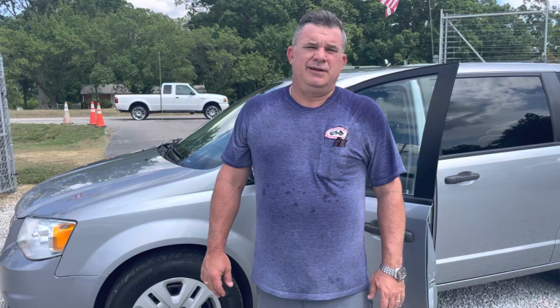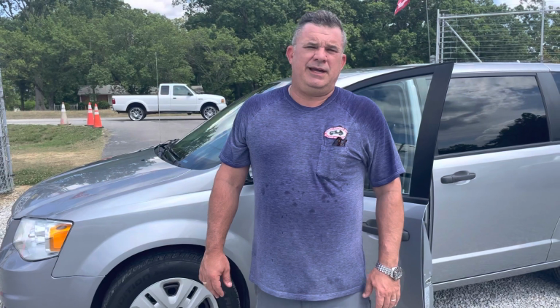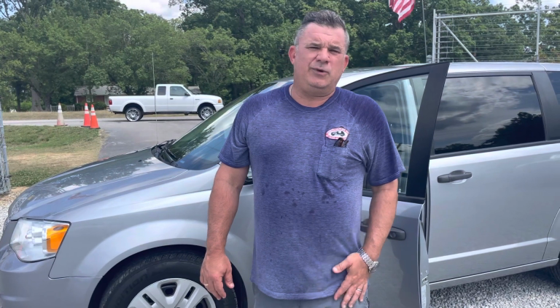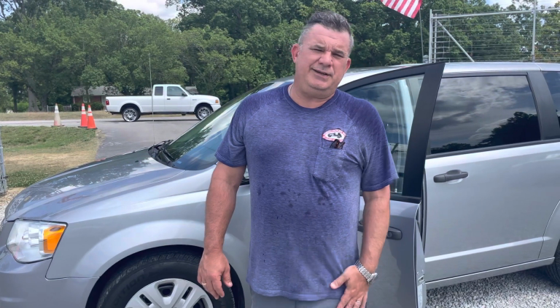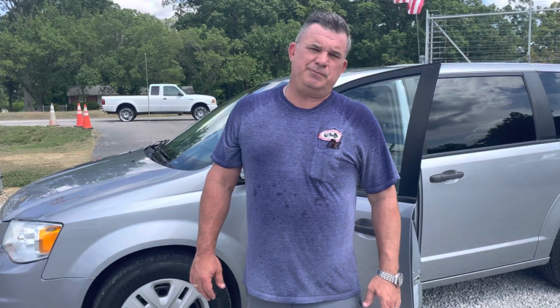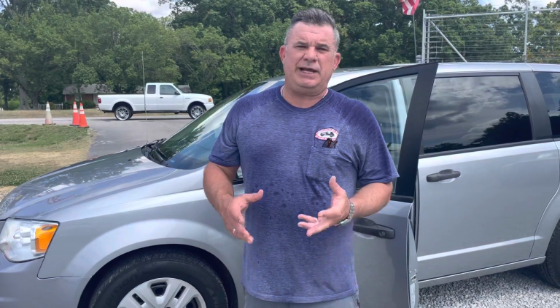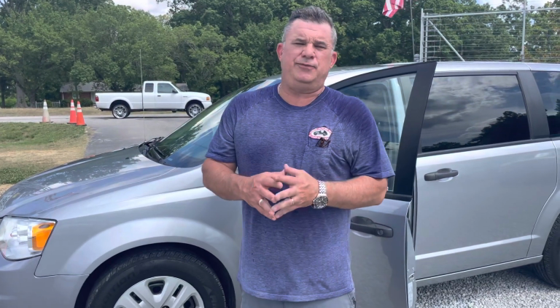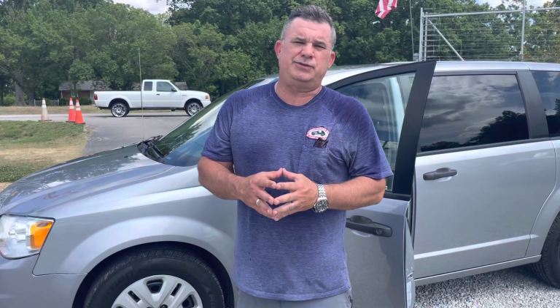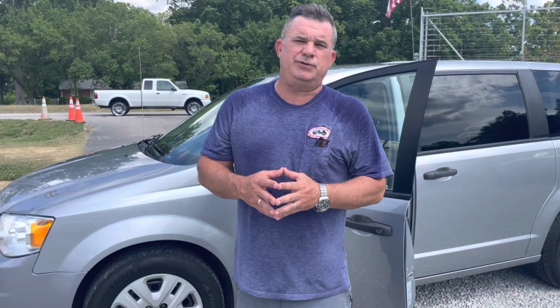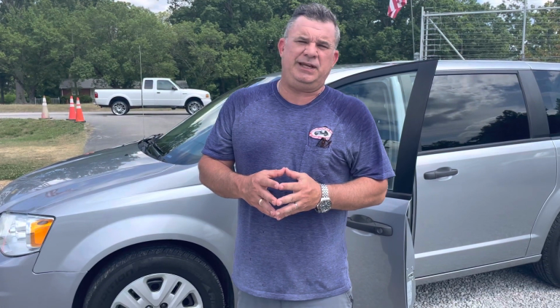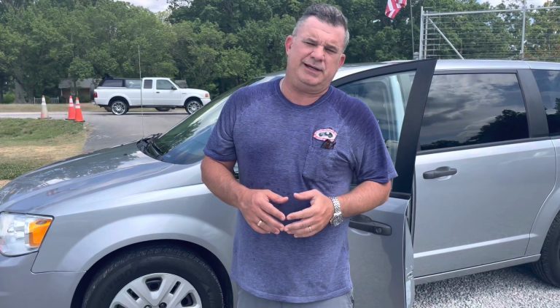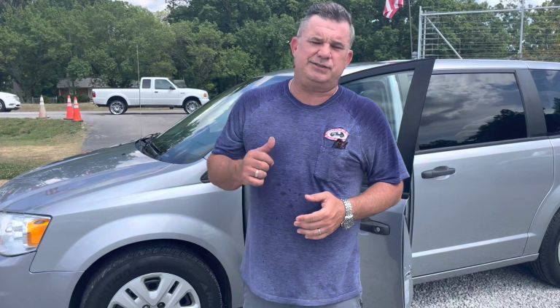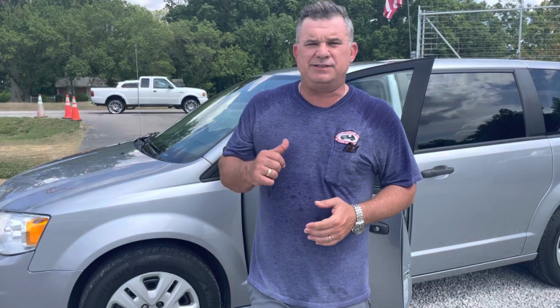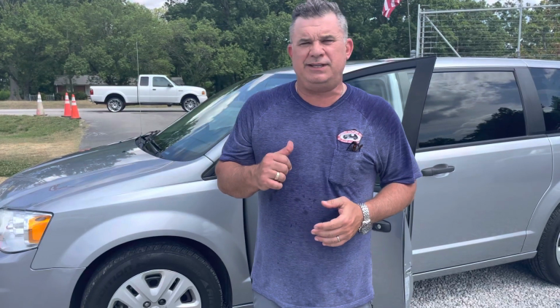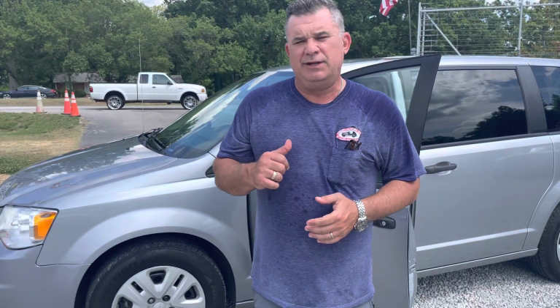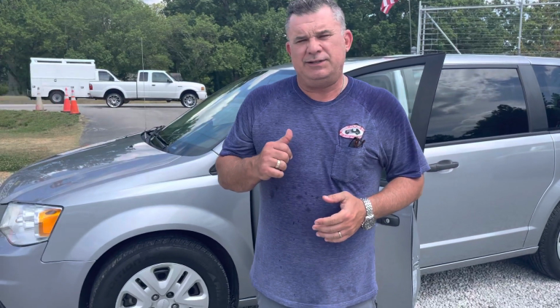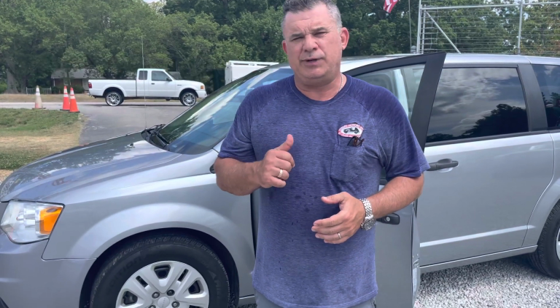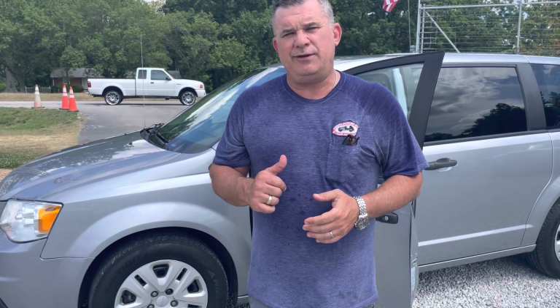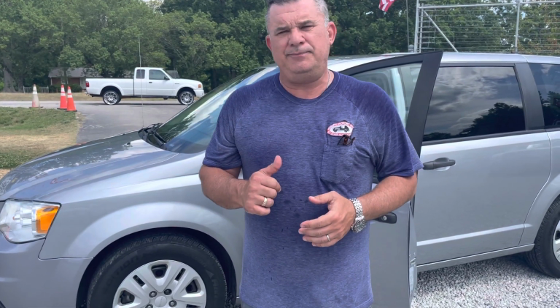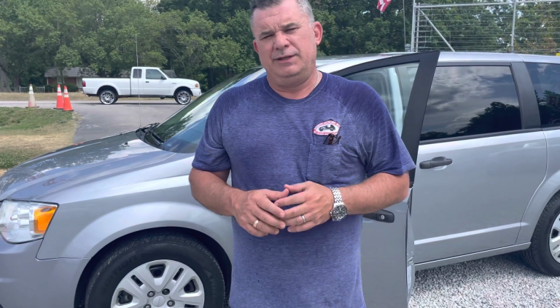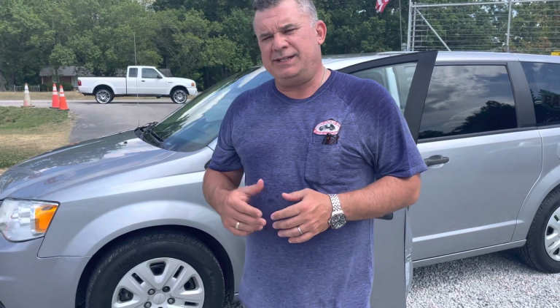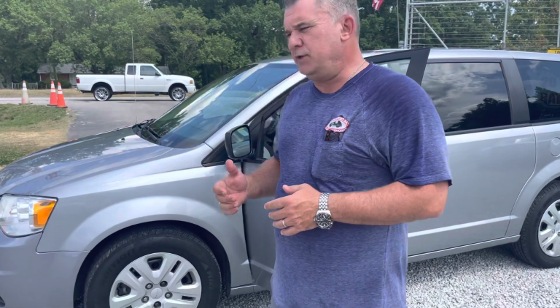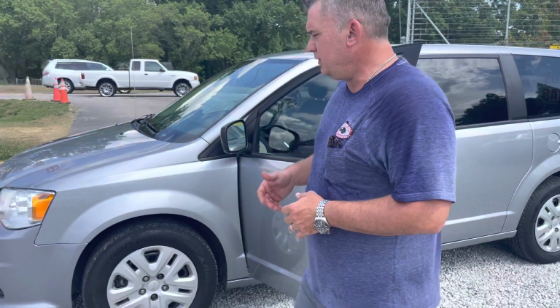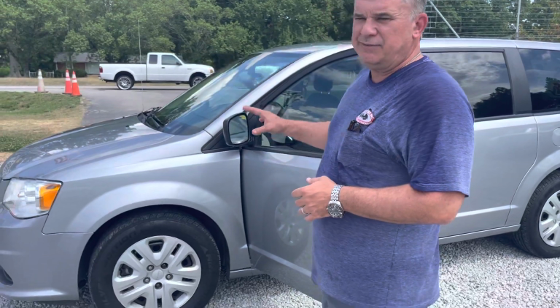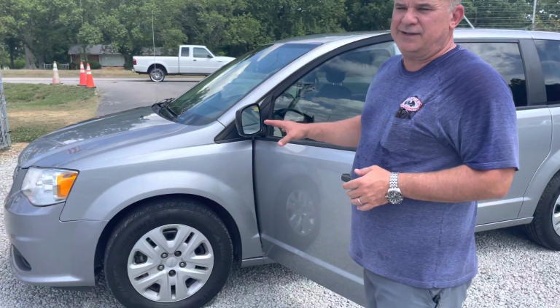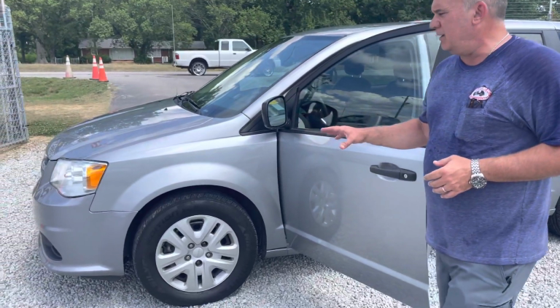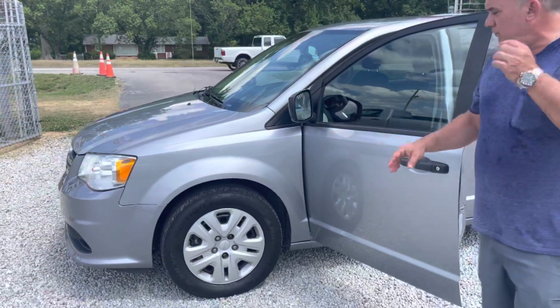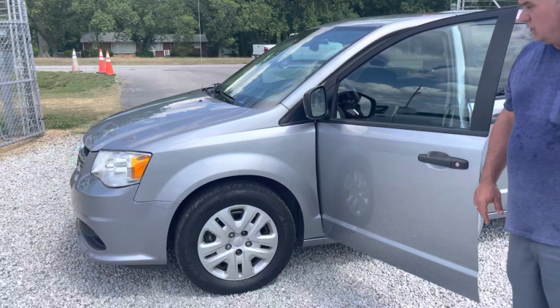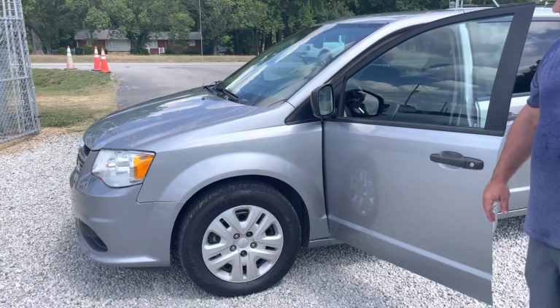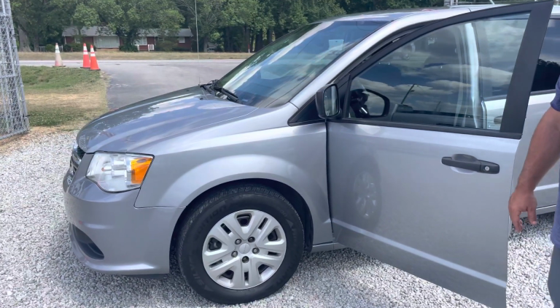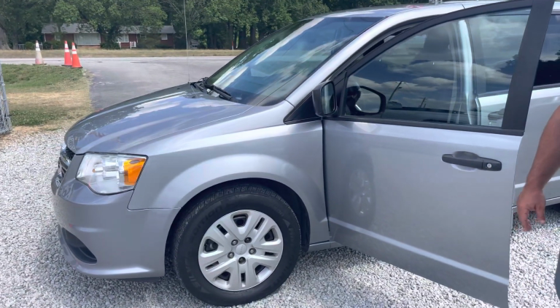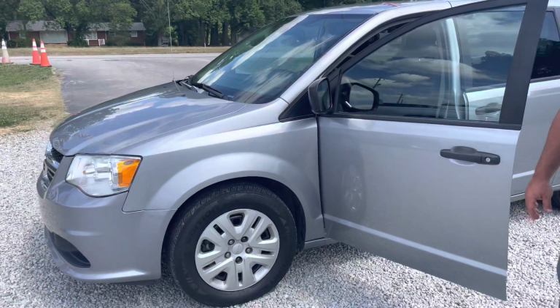Hey, Nick Watson here at Joseph Motors. We're going to add a new vehicle to our YouTube feed. This is a 2019 Dodge Grand Caravan. It's an SE version, 78,000 miles — one of the nicer ones we've had this year.